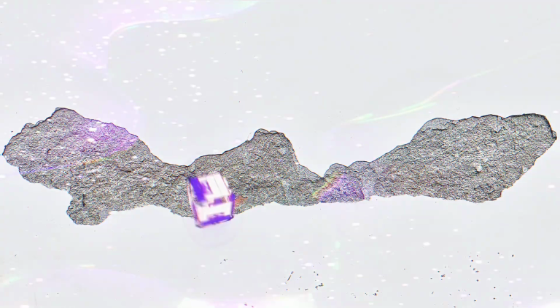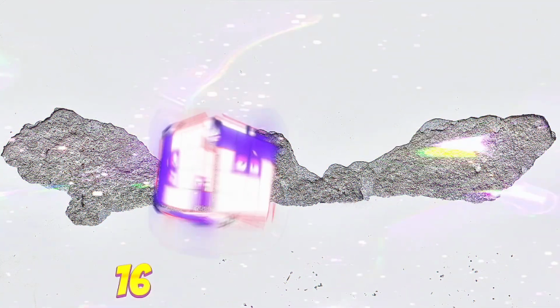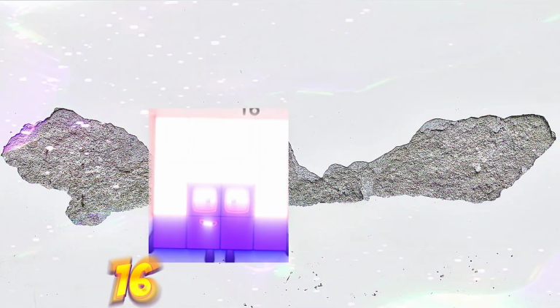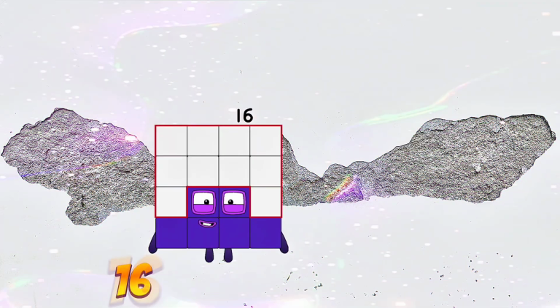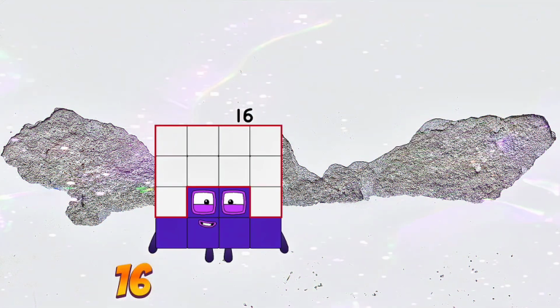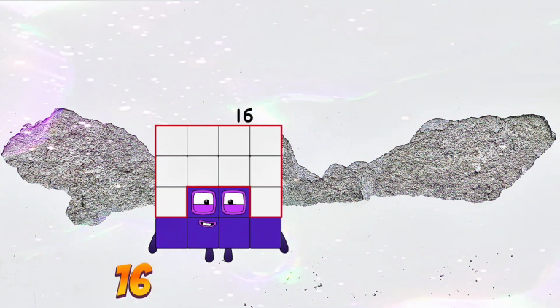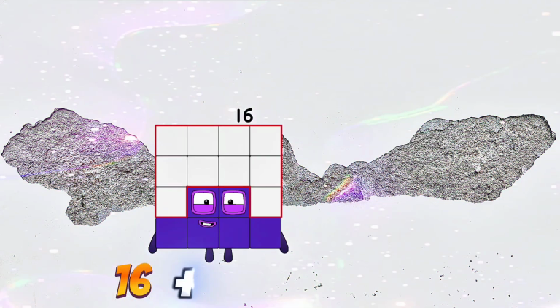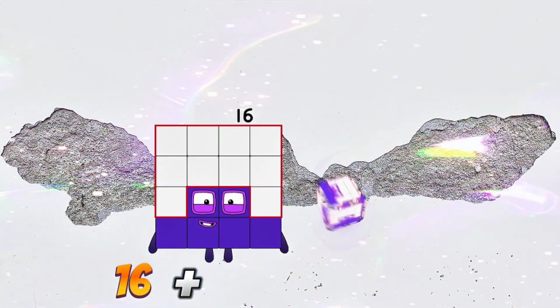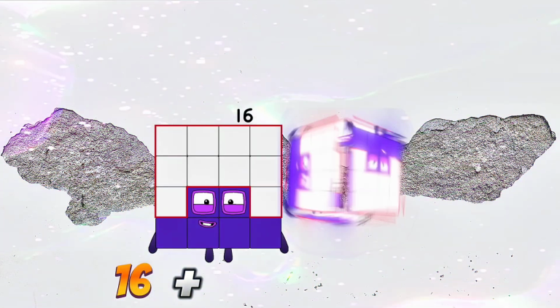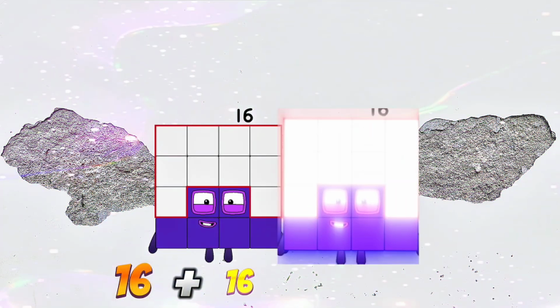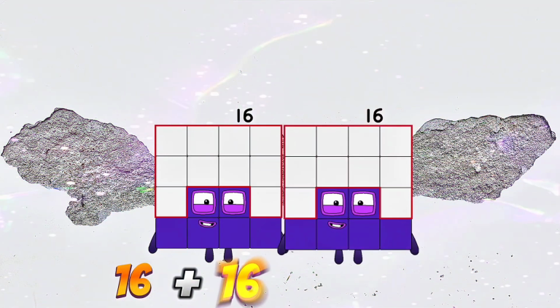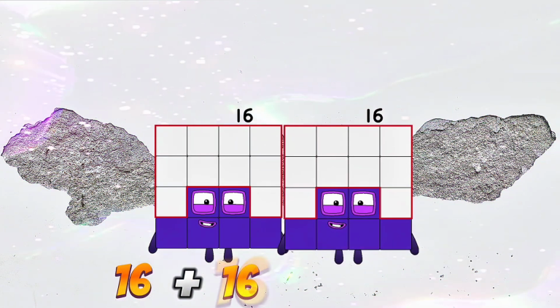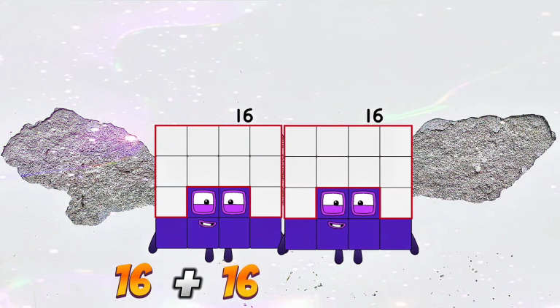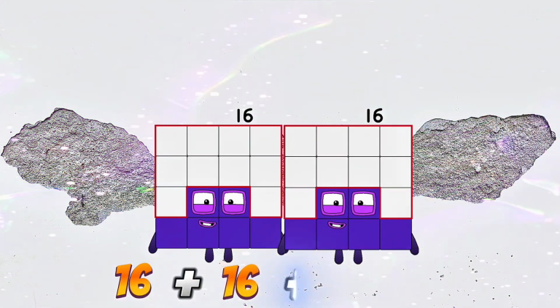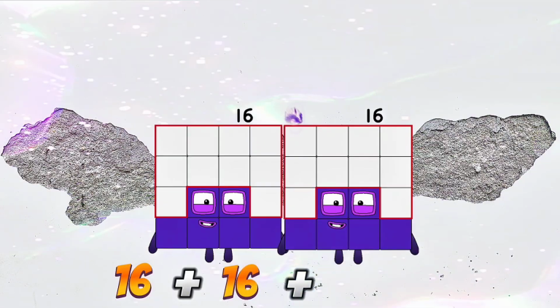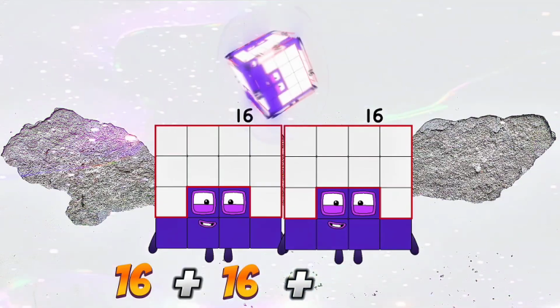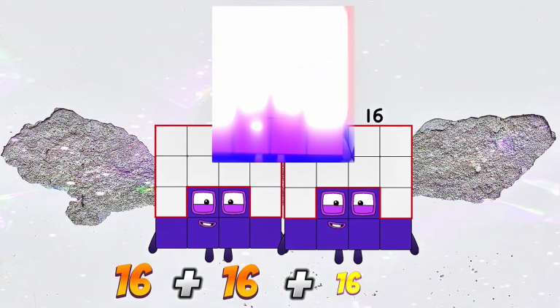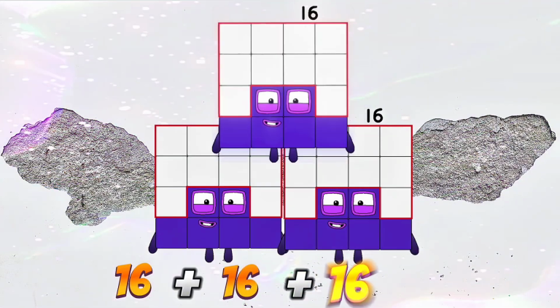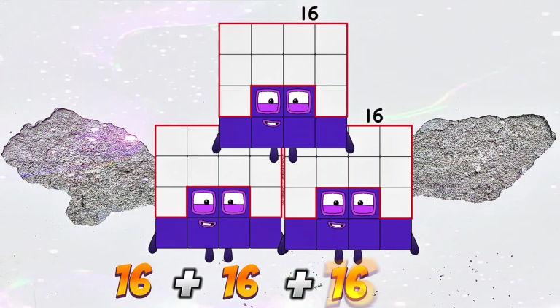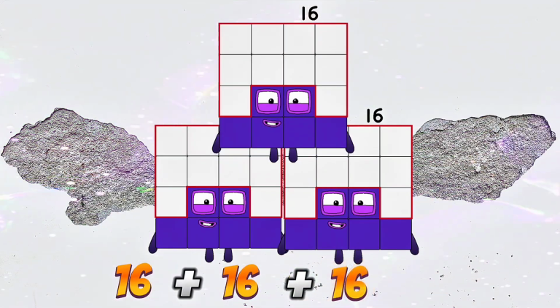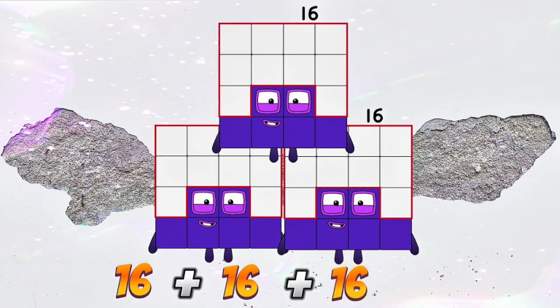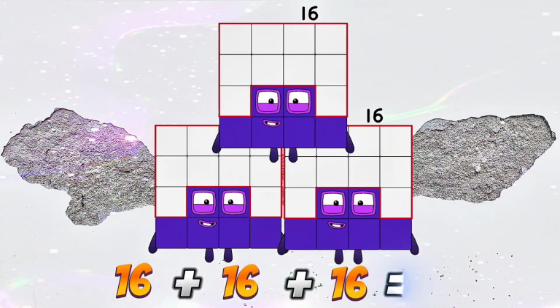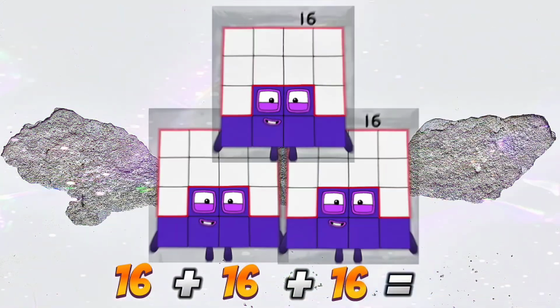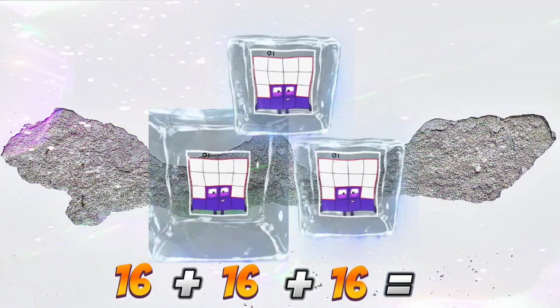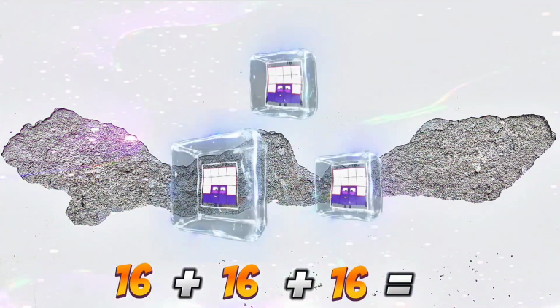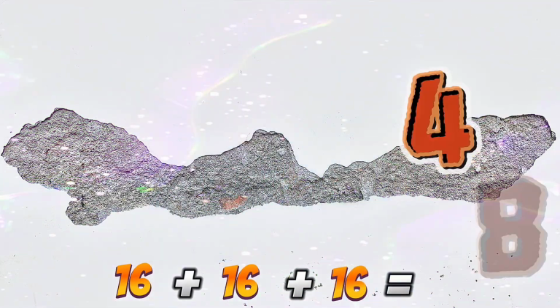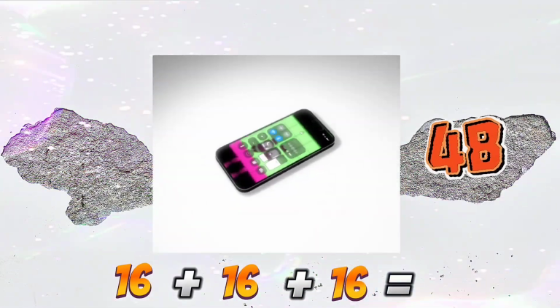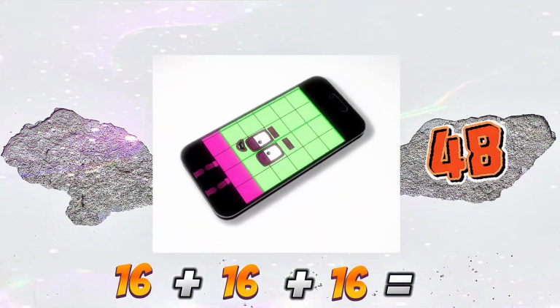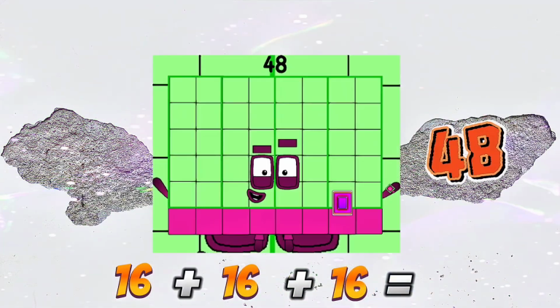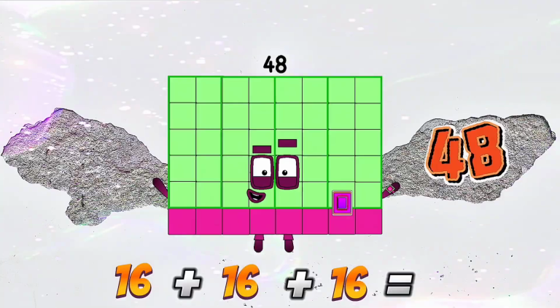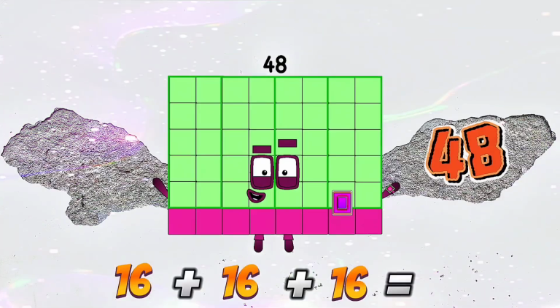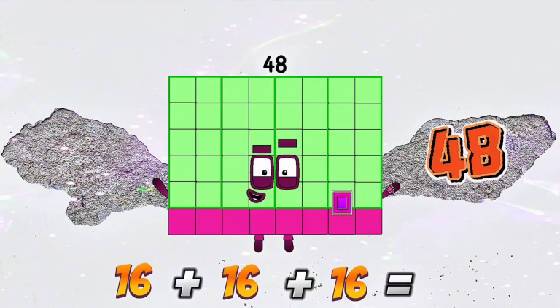16 plus 16 plus 16 plus 16 is equals to 48 48.